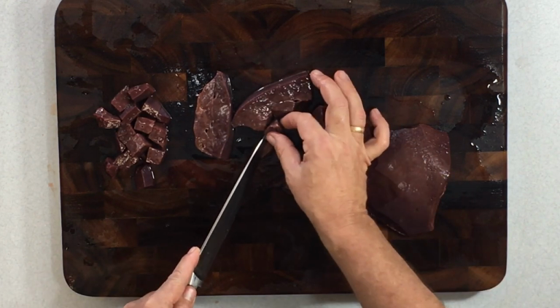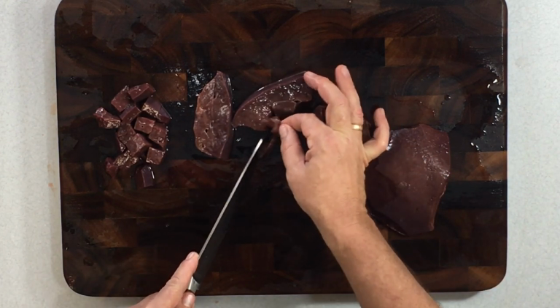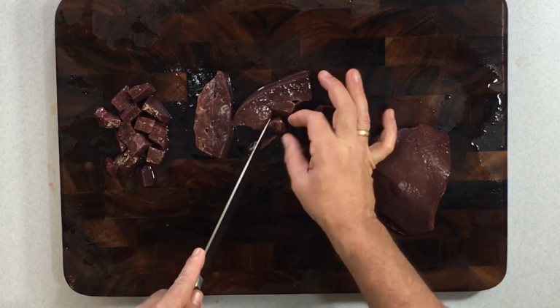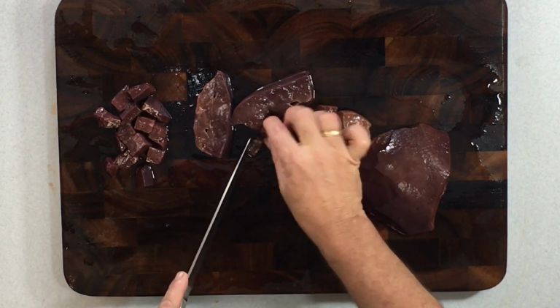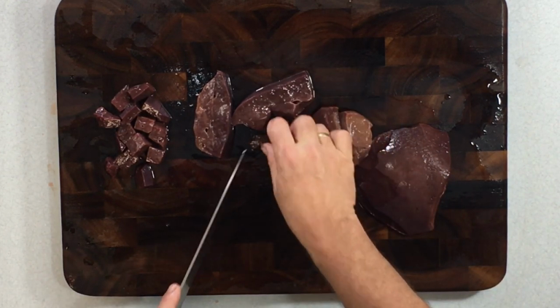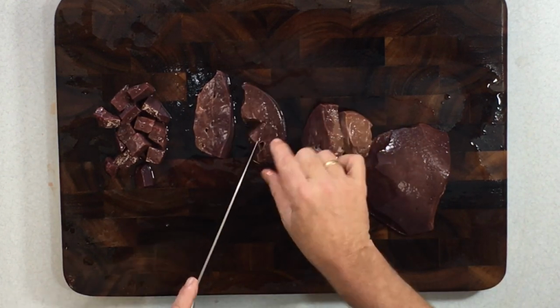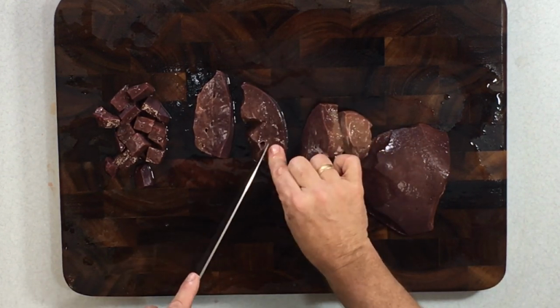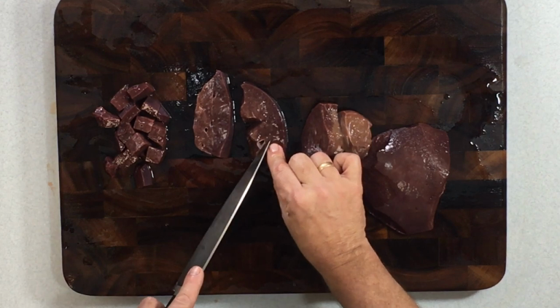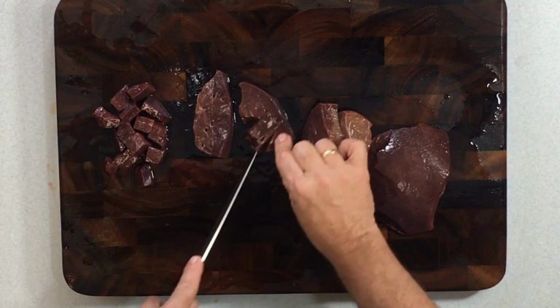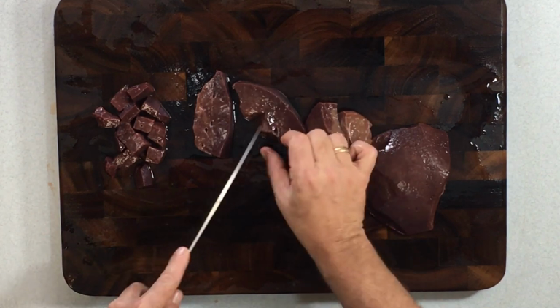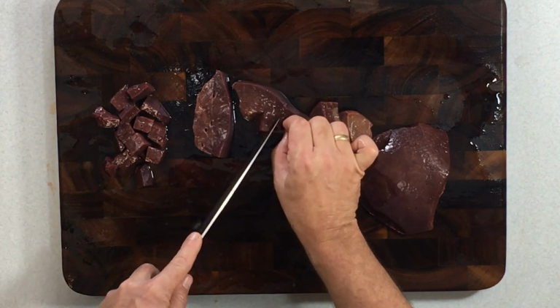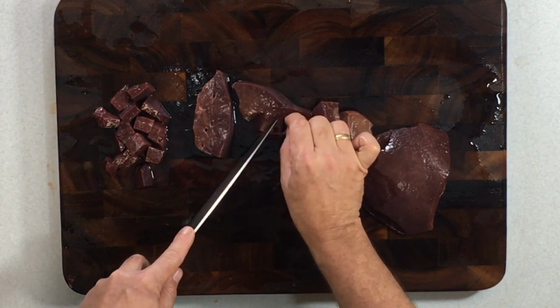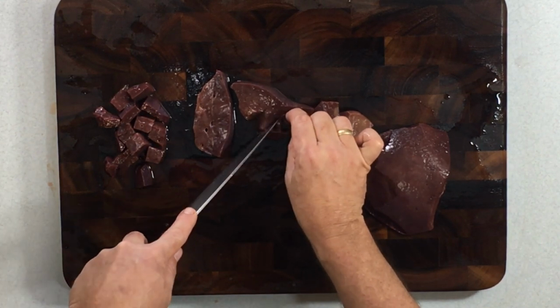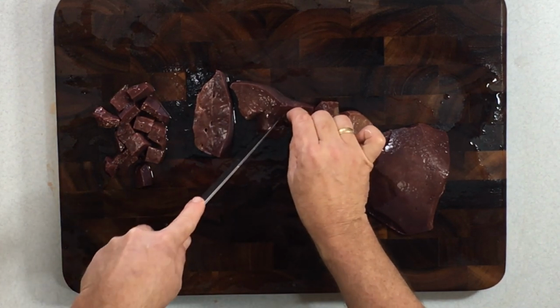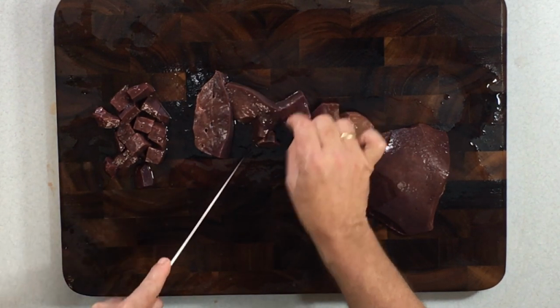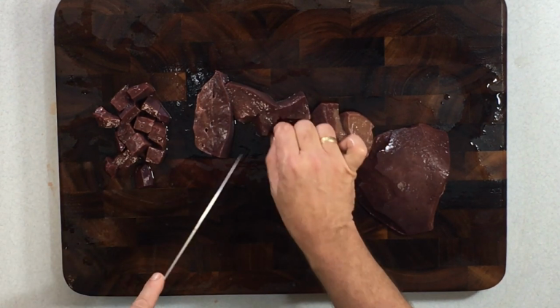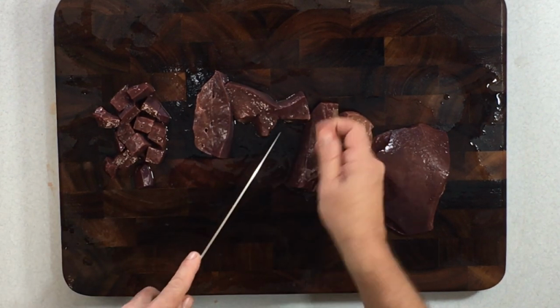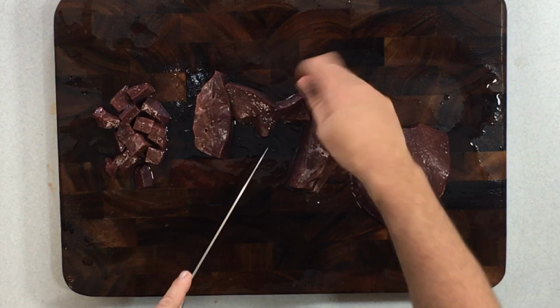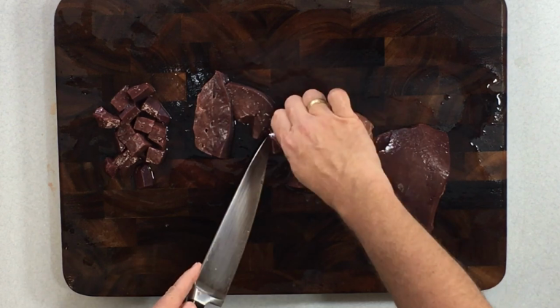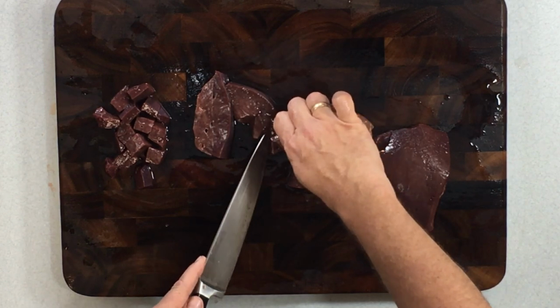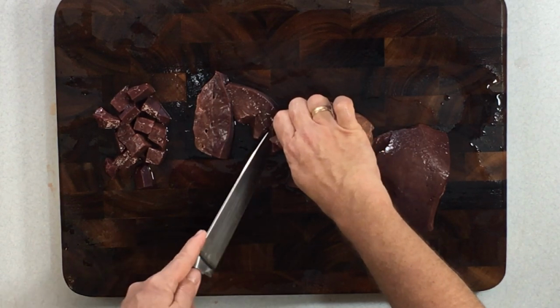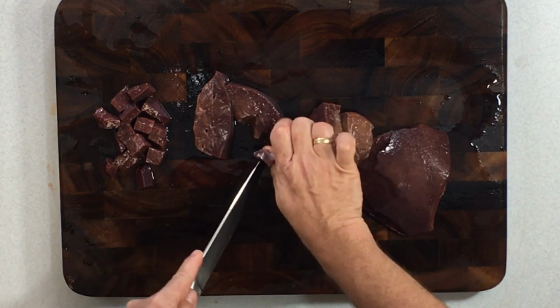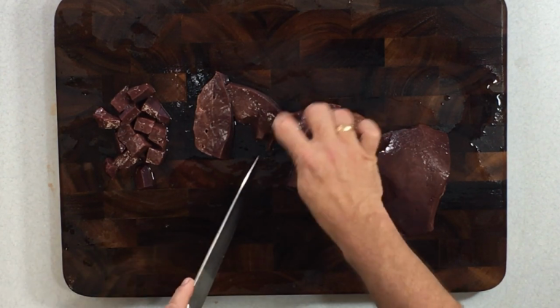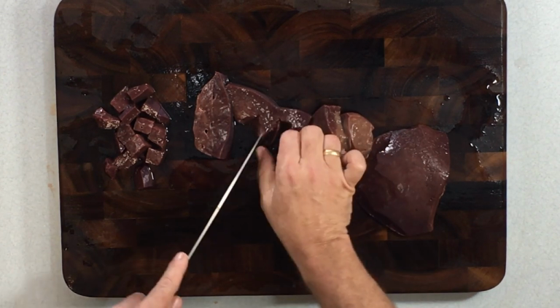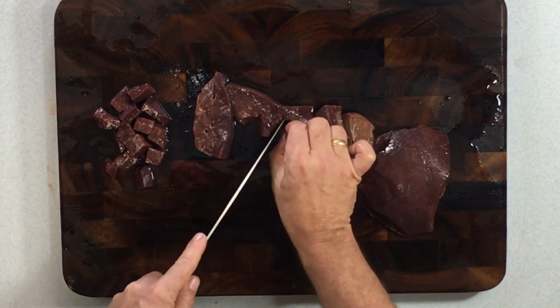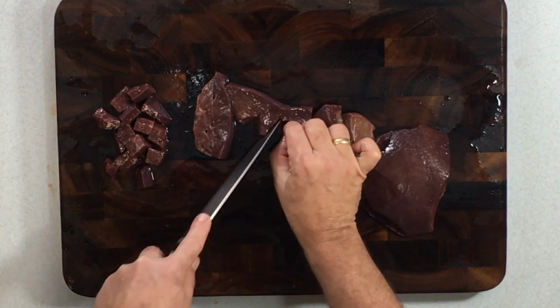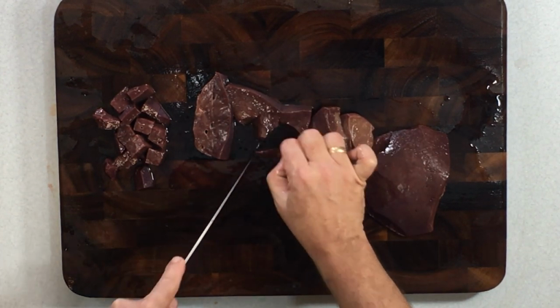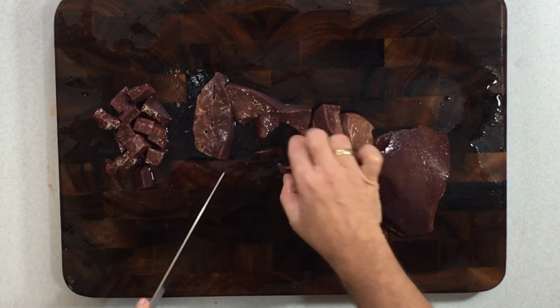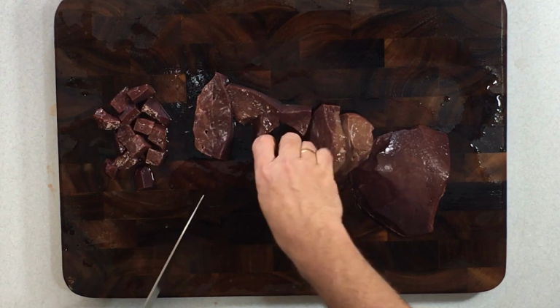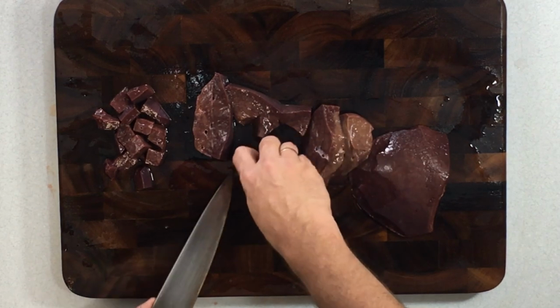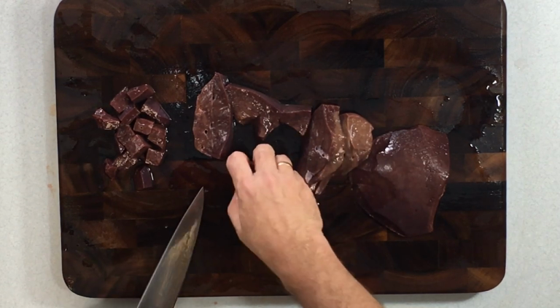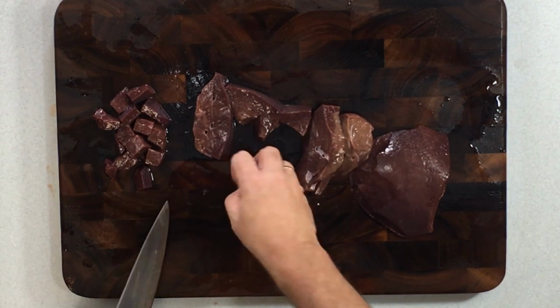That's a large blood-flow vein right there — I'm going to go ahead and cut those out. Knowing they're not going to add anything to the dish, and since I can see them clearly, they're easy to cut out. We'll go ahead and get rid of those.